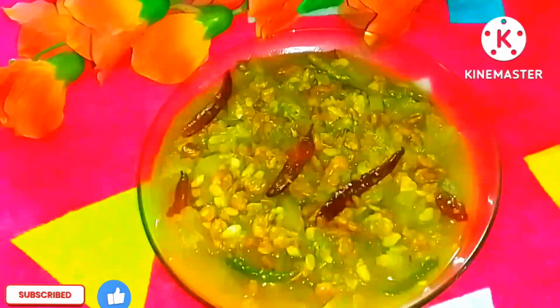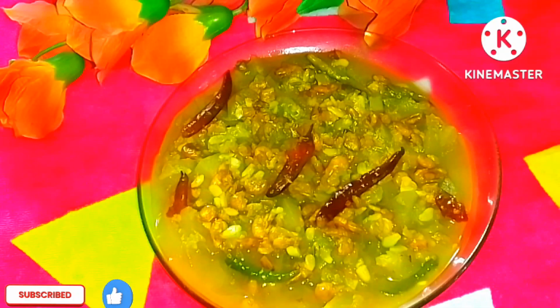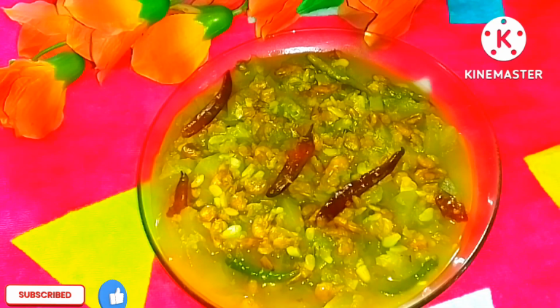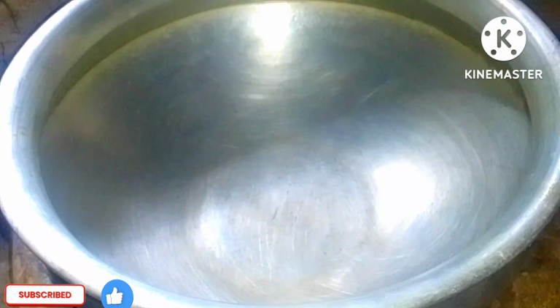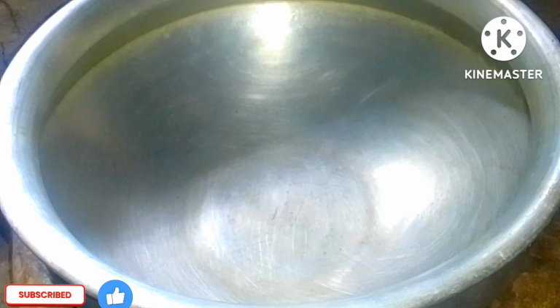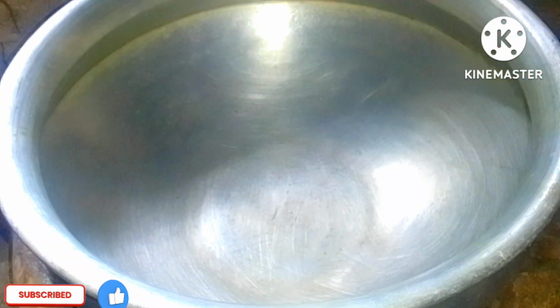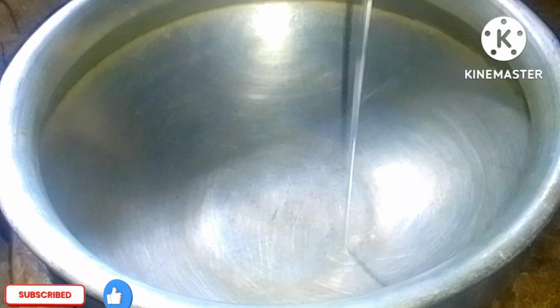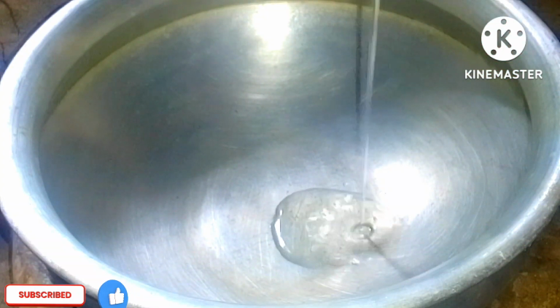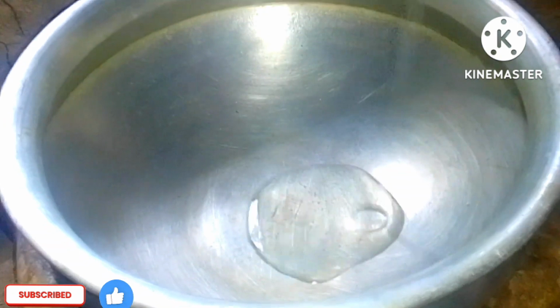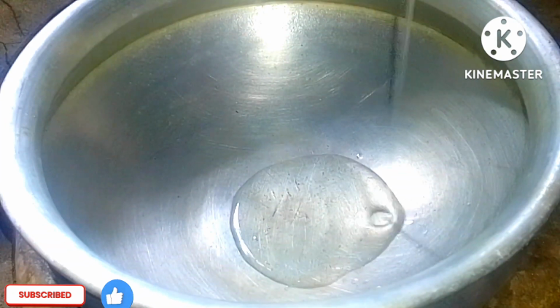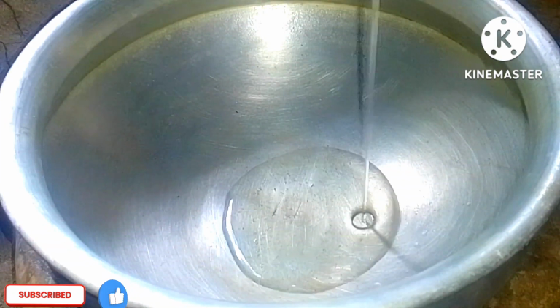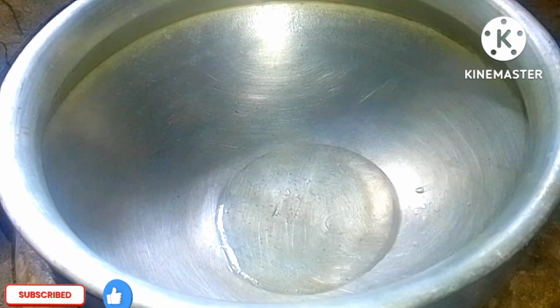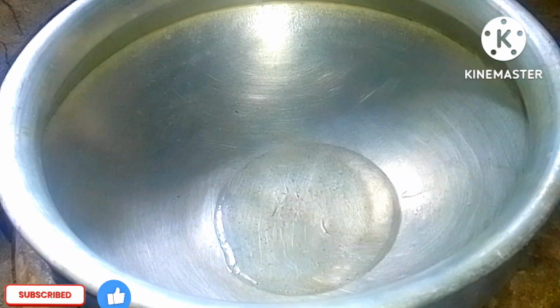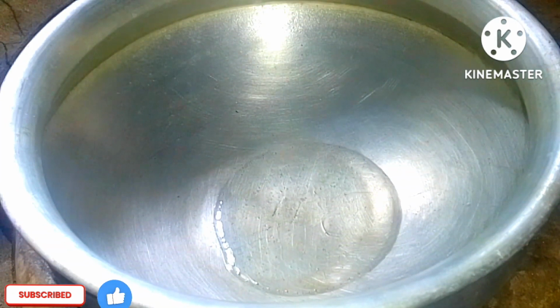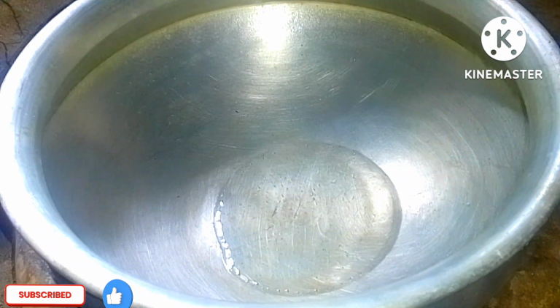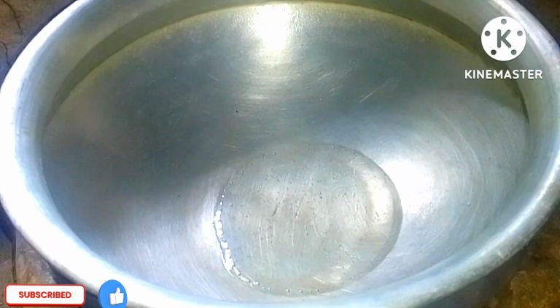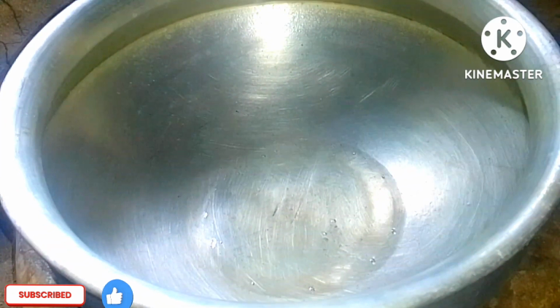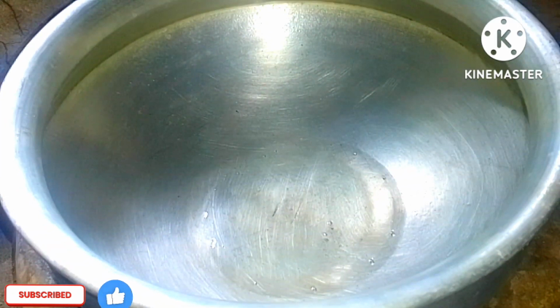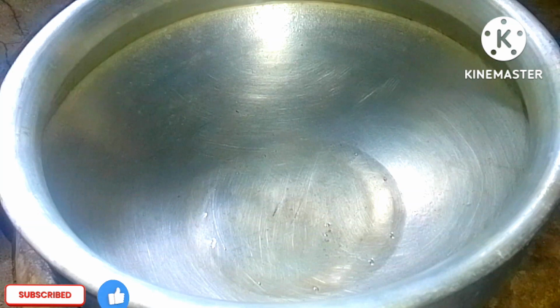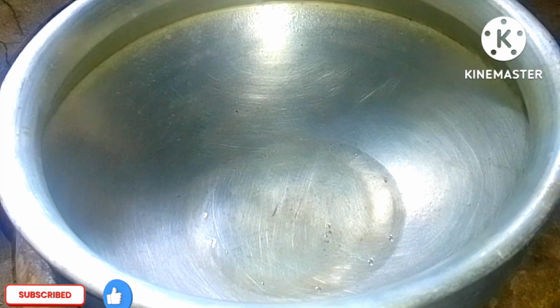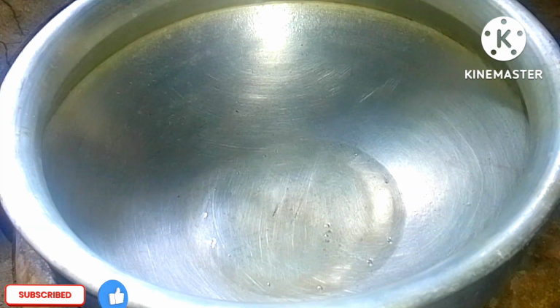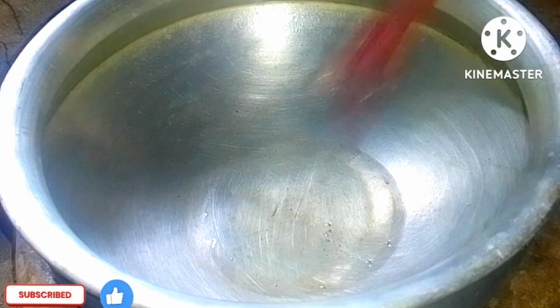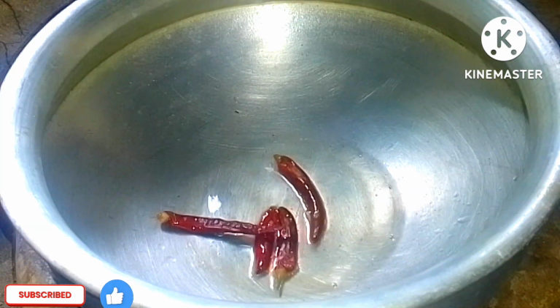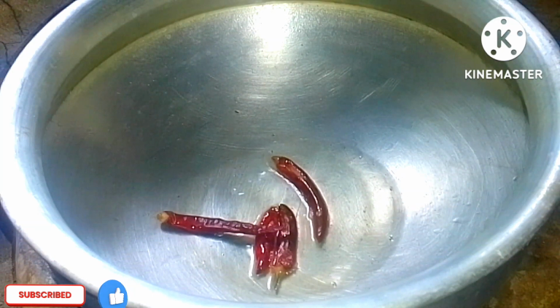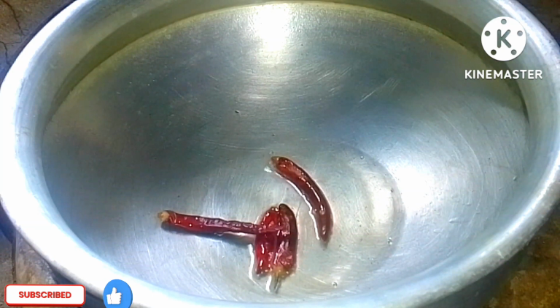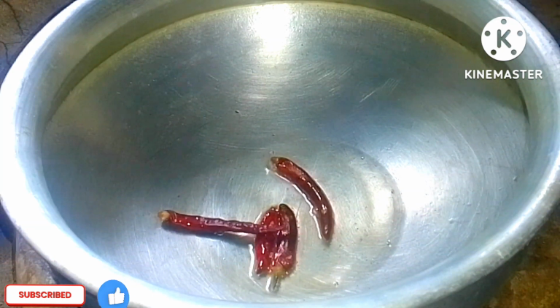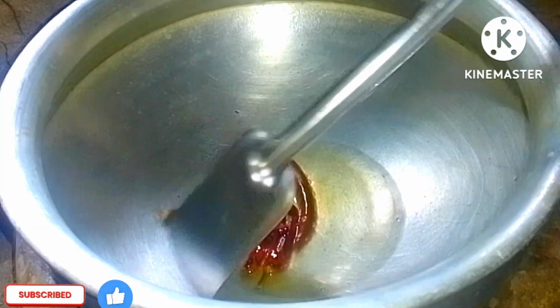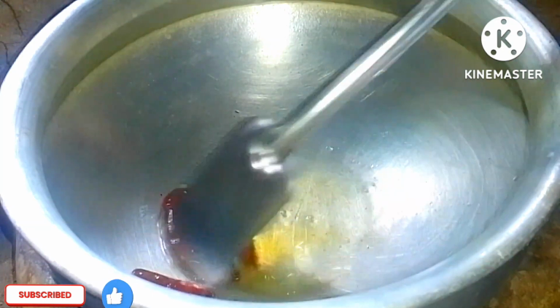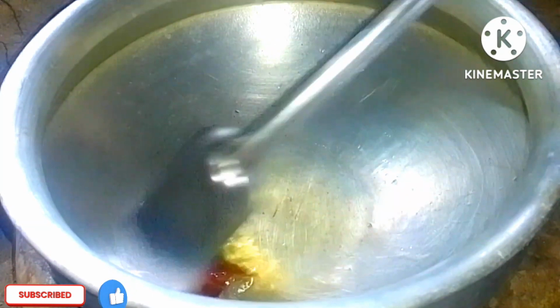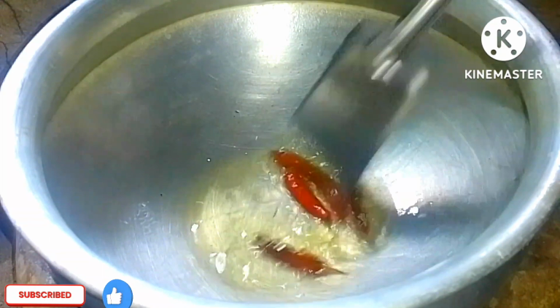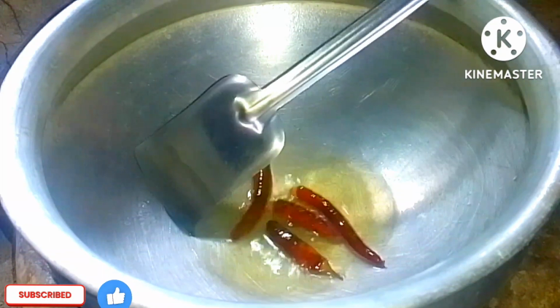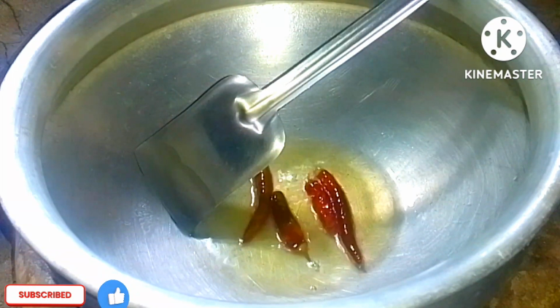Now let's start the real recipe. Take a suitable pot and add the ingredients. We'll add ginger-garlic and dry spices into the pot.